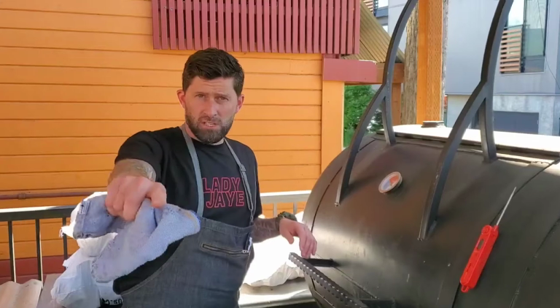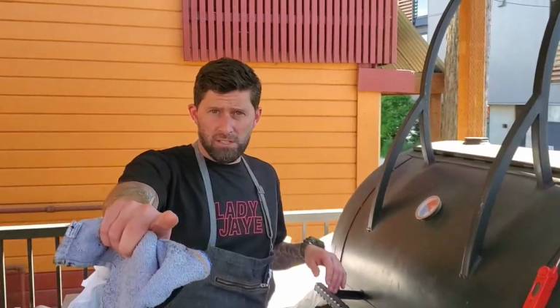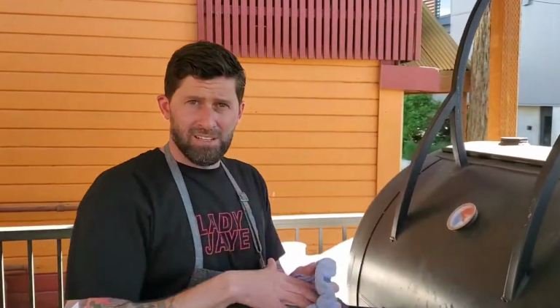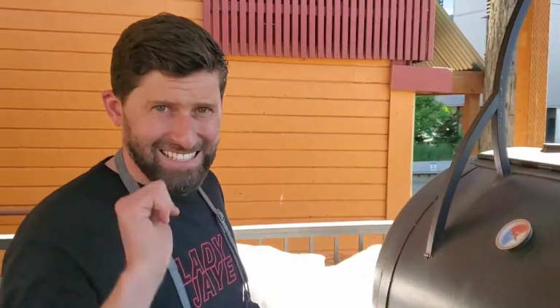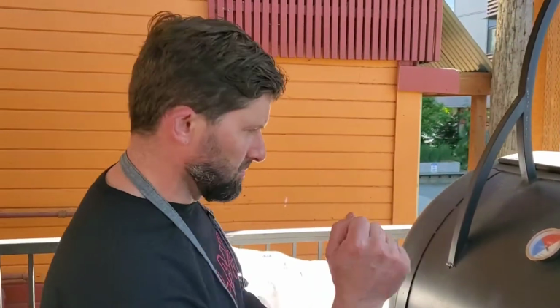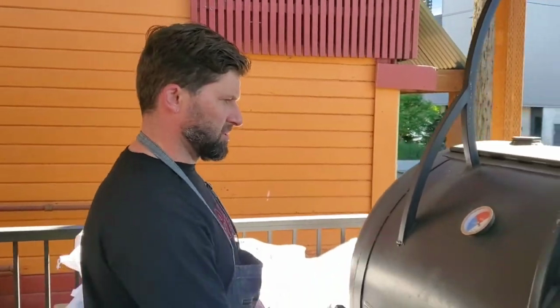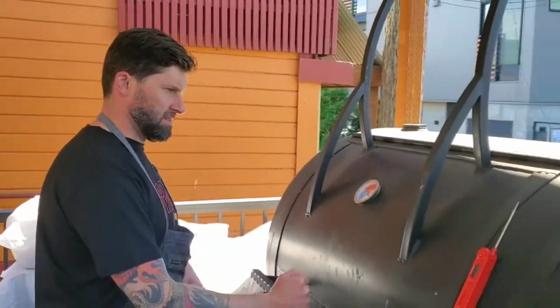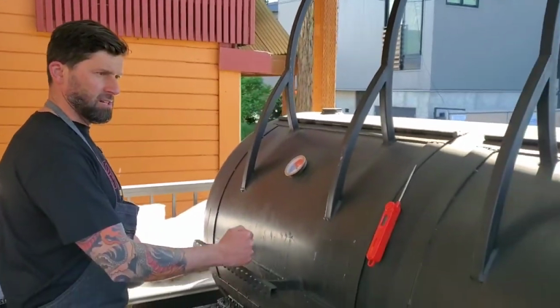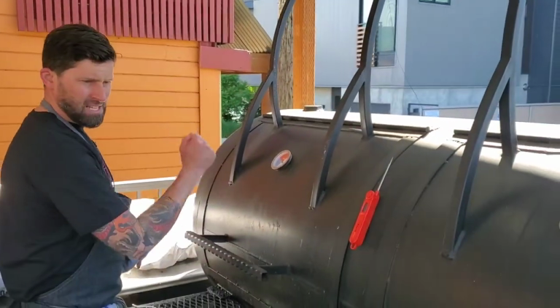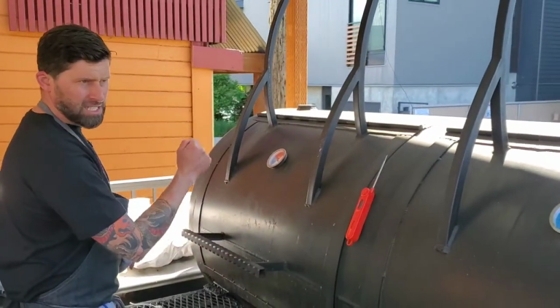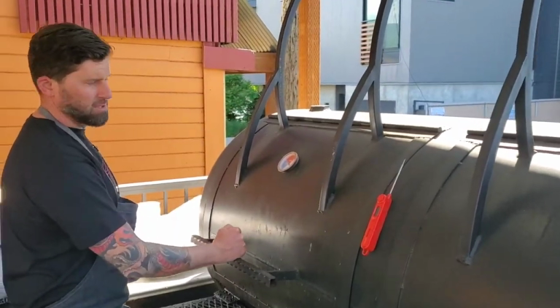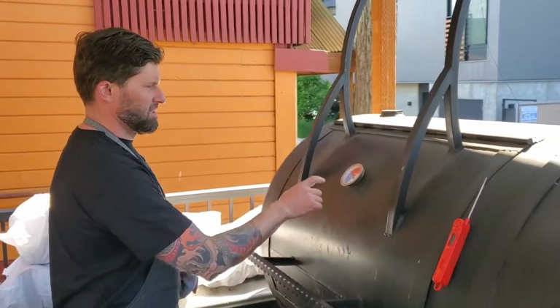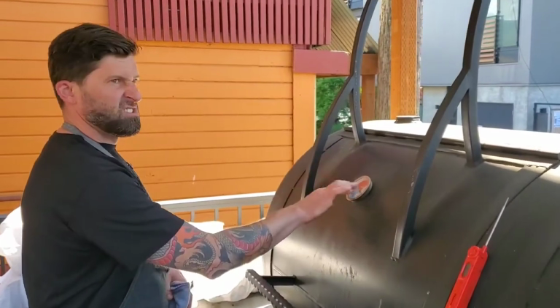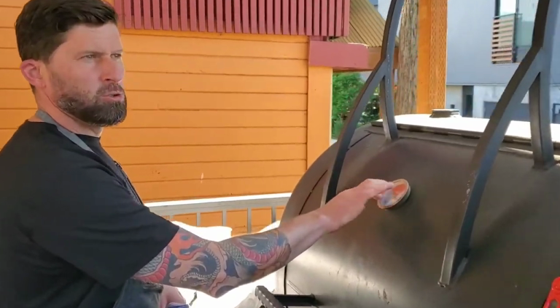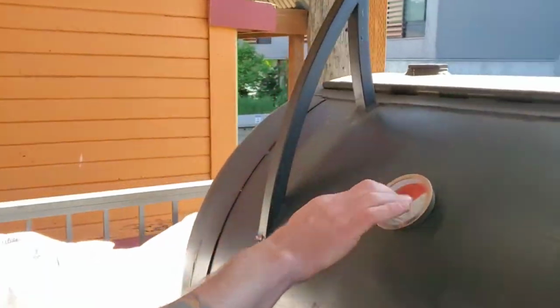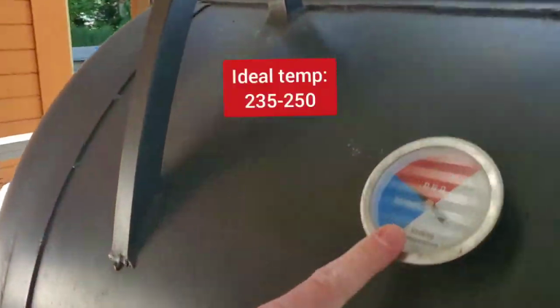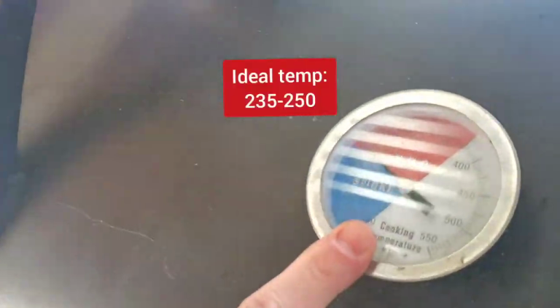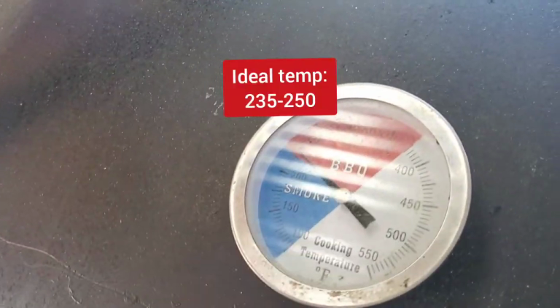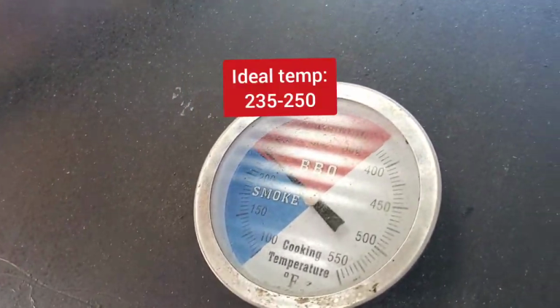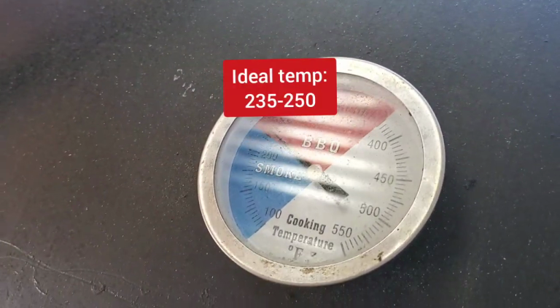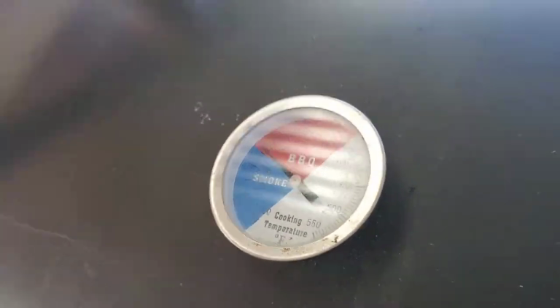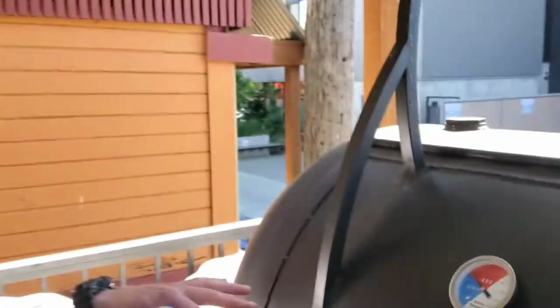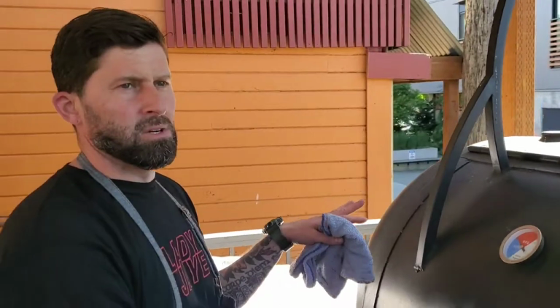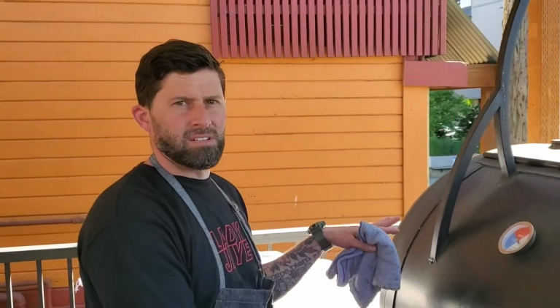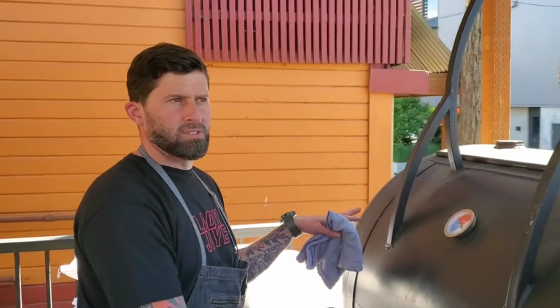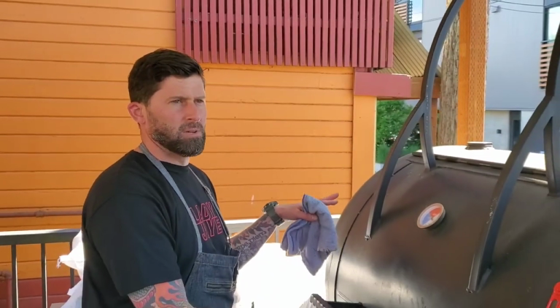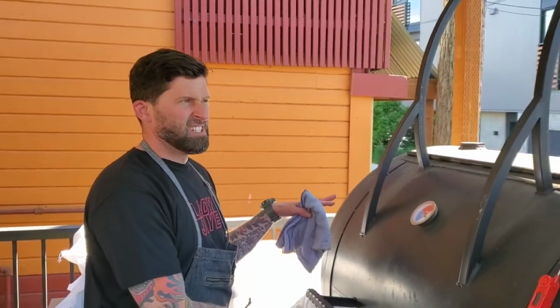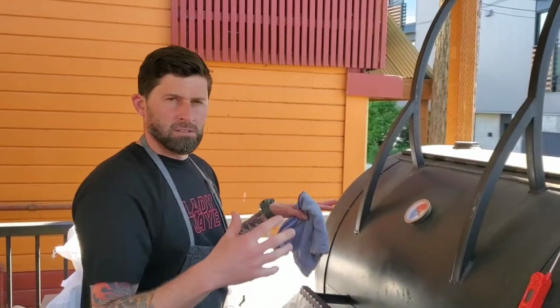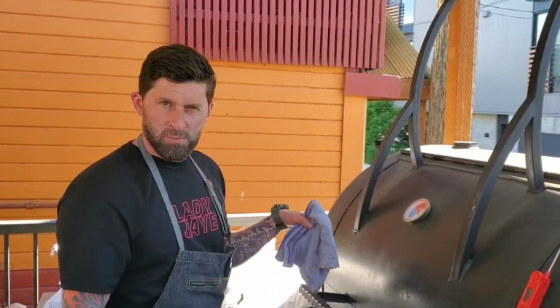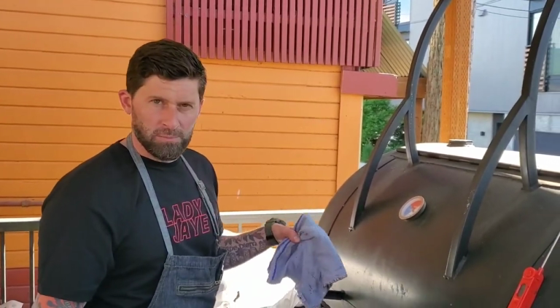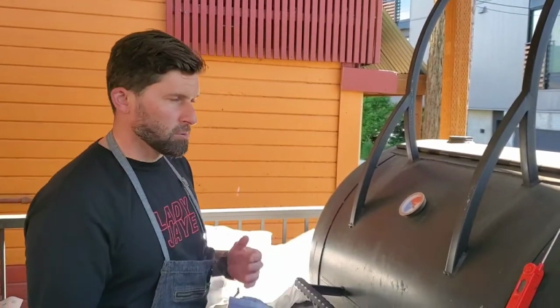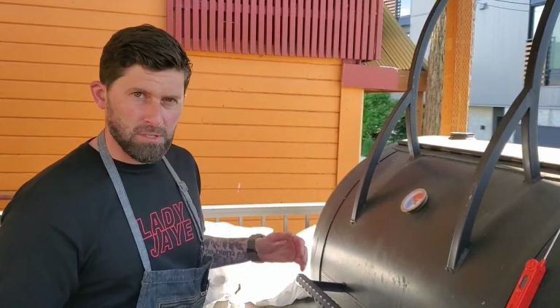Checking on some chickens. The ideal temperature for us at Lady J on the Cletus smoker is 235 to 250. I put the chickens on the slower side, the cooler side of the smoker, to get a little bit more smoke on them. It's cooking a little bit slower.